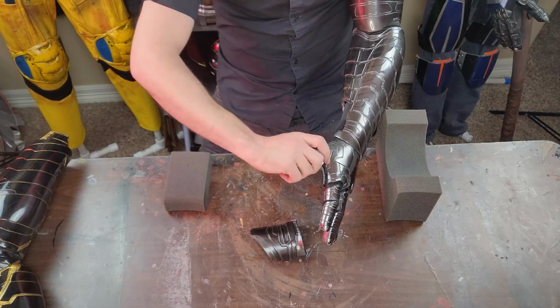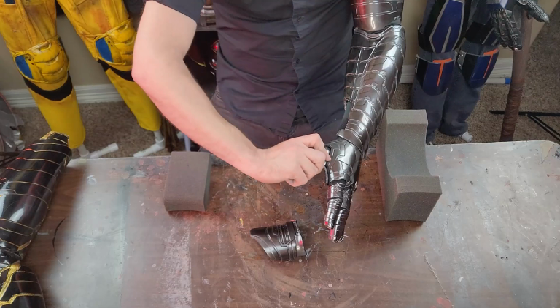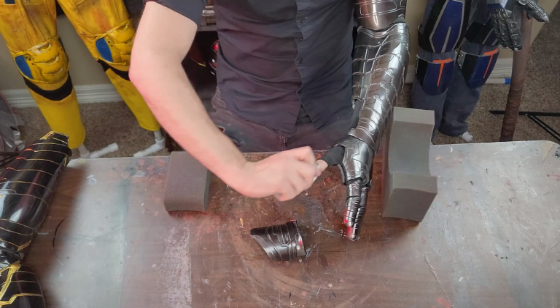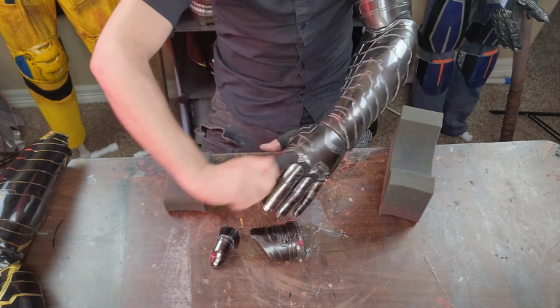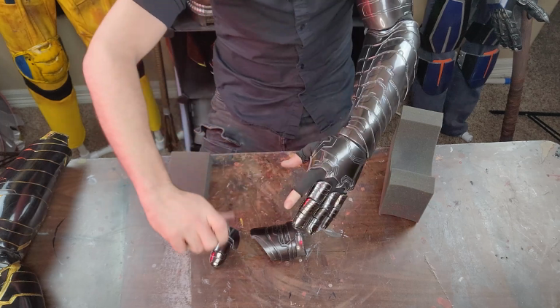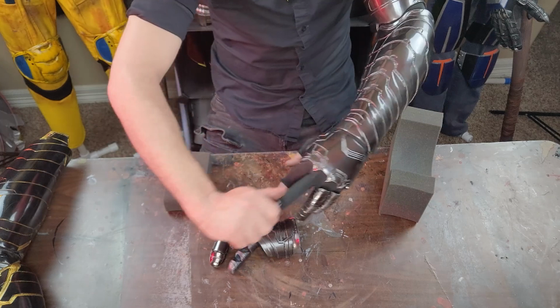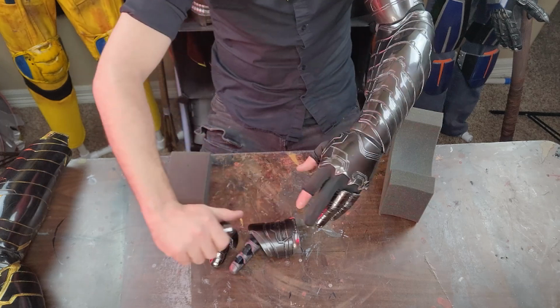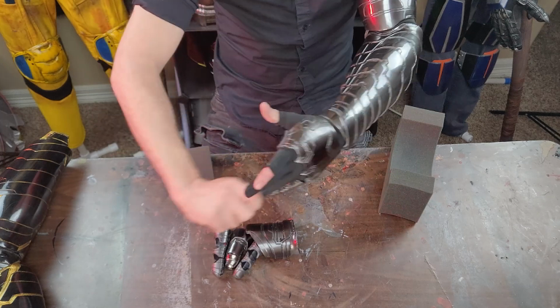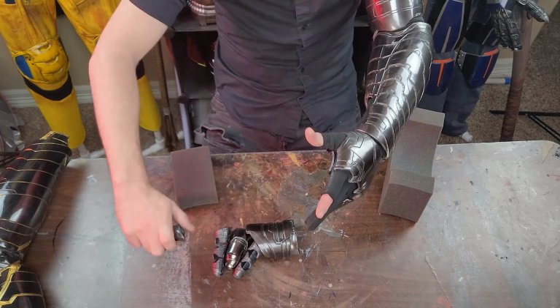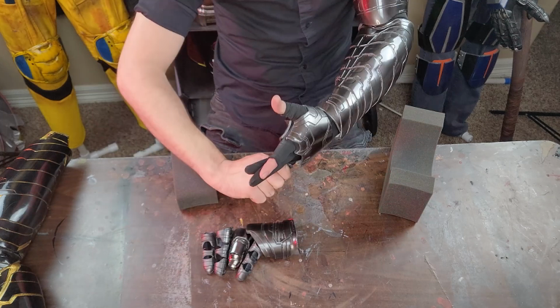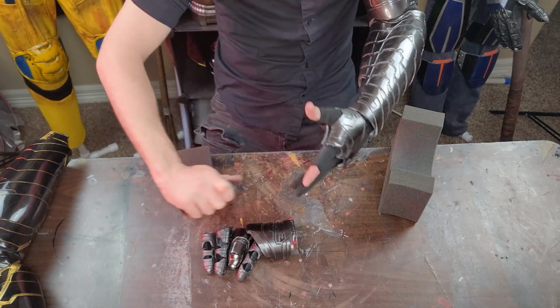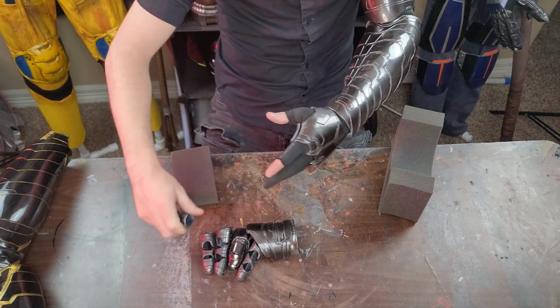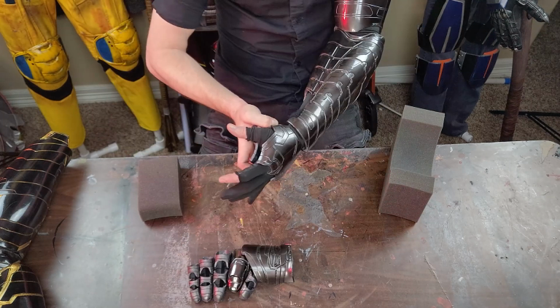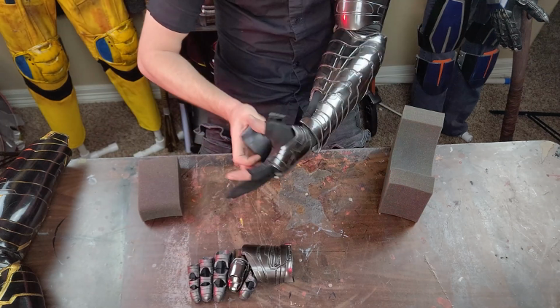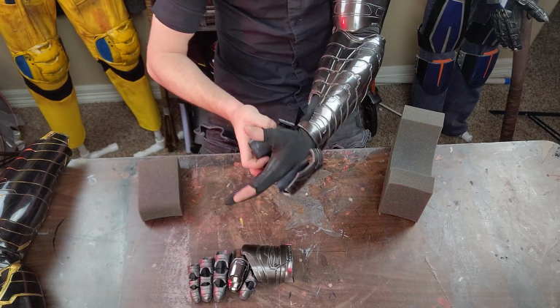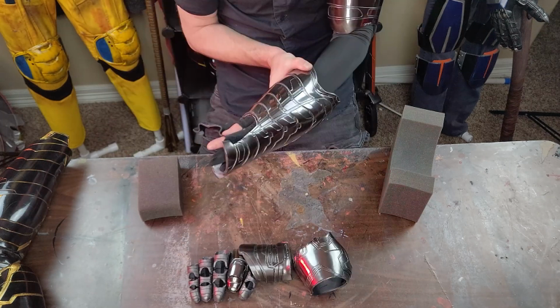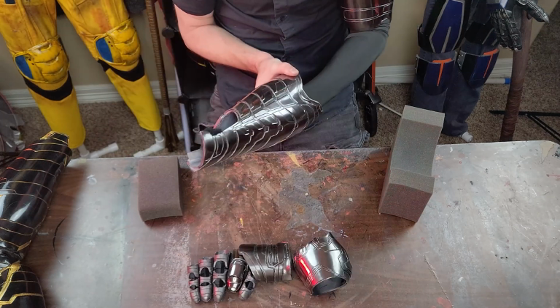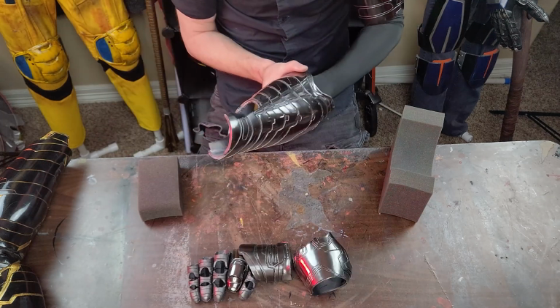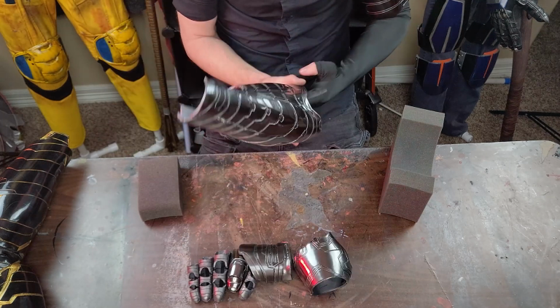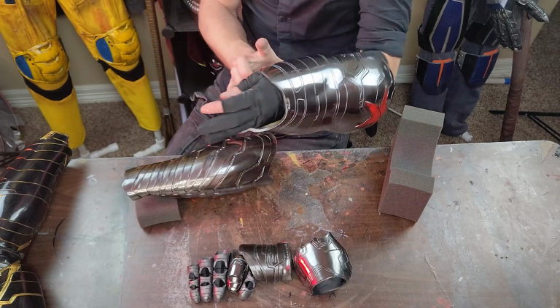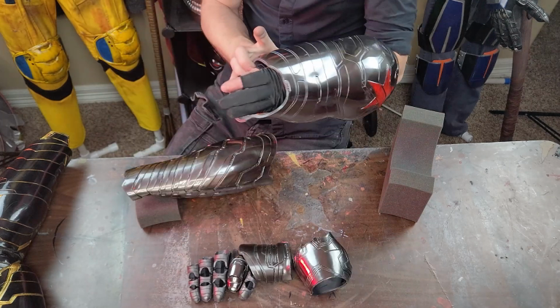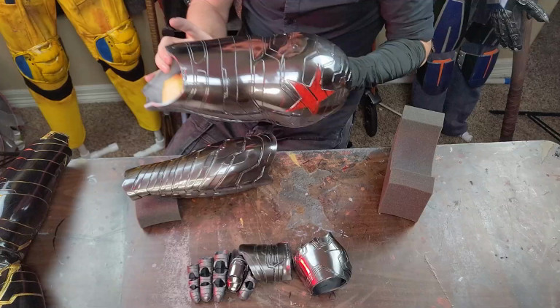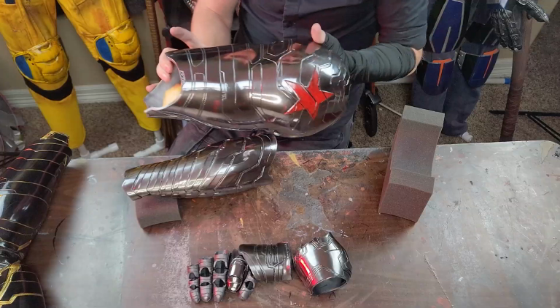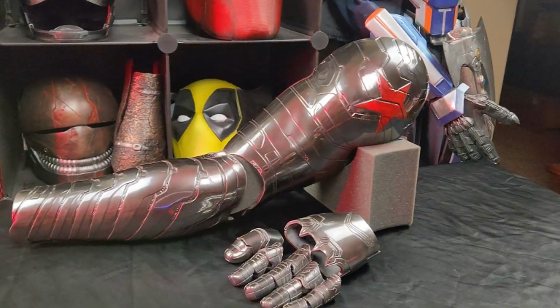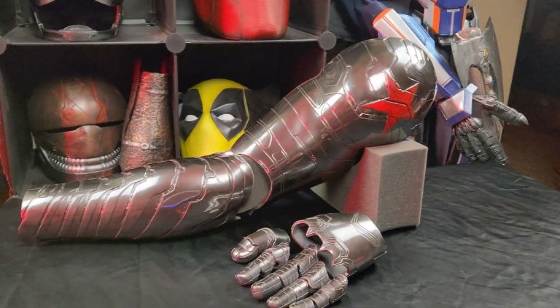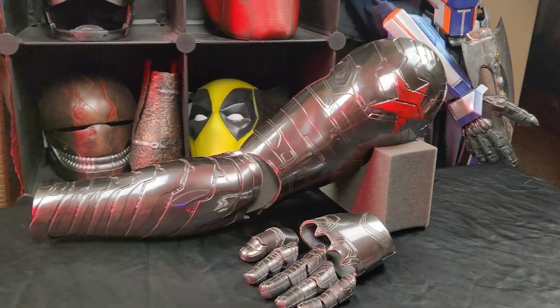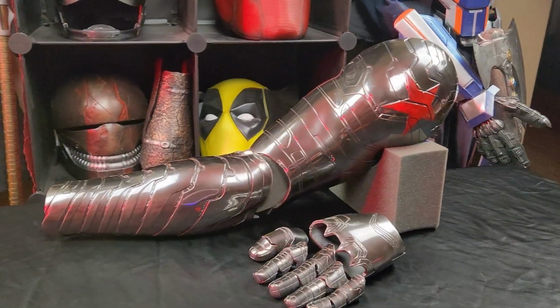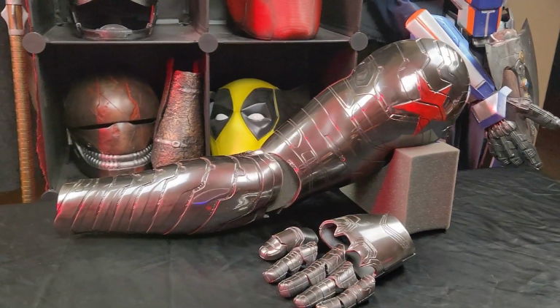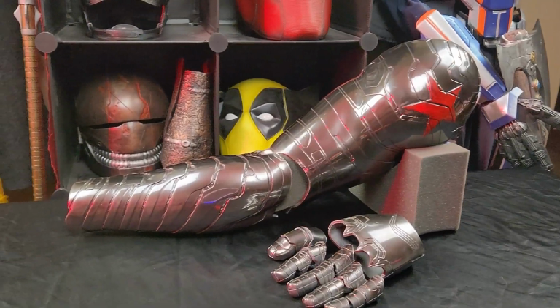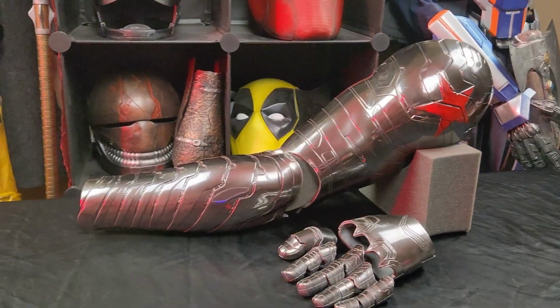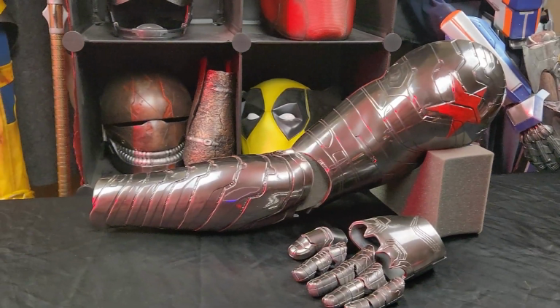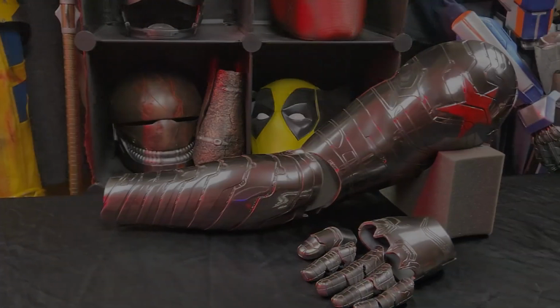I'm pretty happy with the finished product. It'd be cooler if it was flexible in one piece, but maybe that's a project for next time. Thanks for watching.